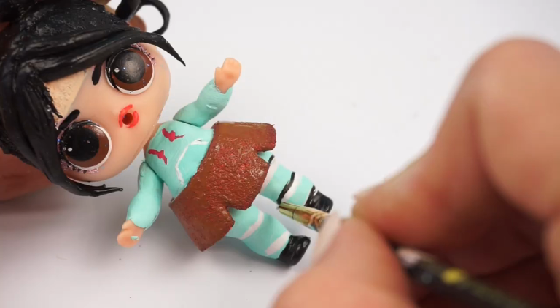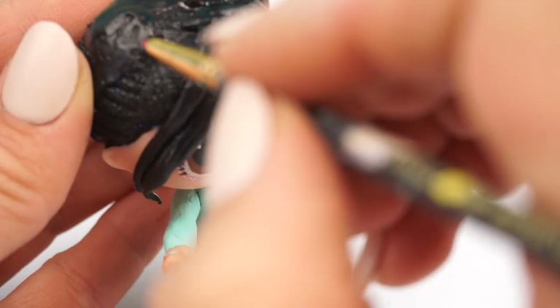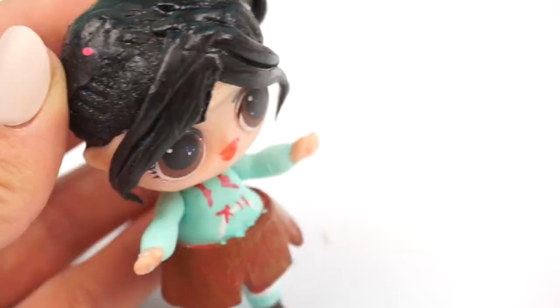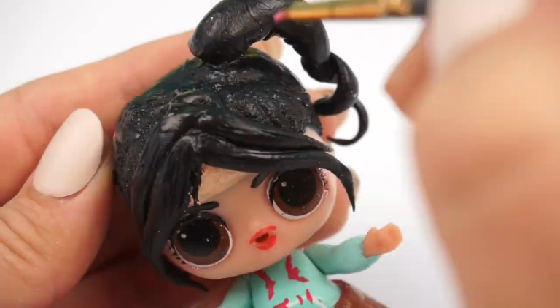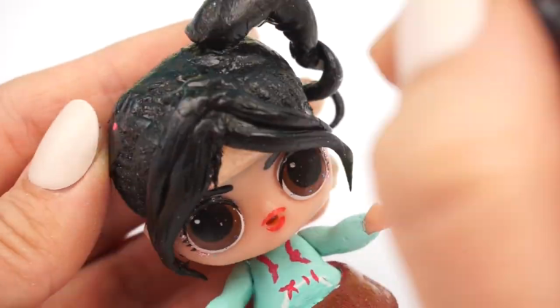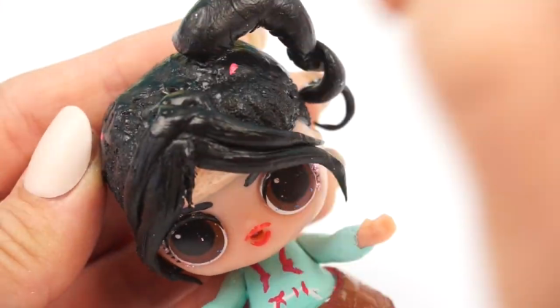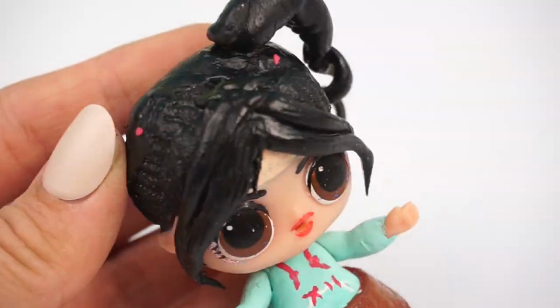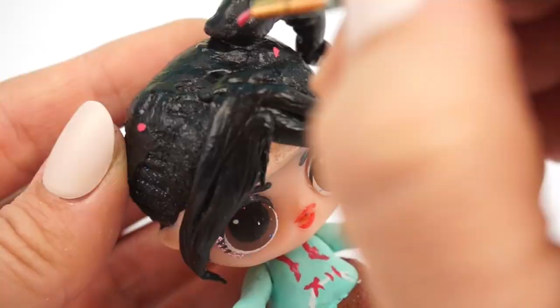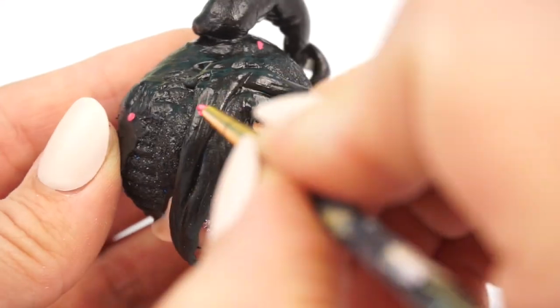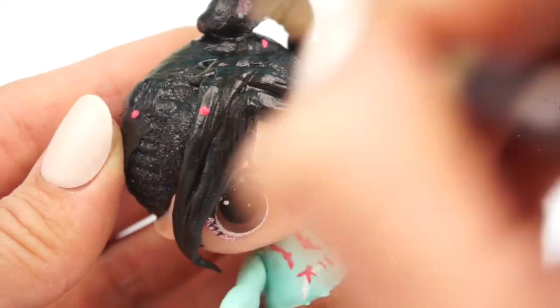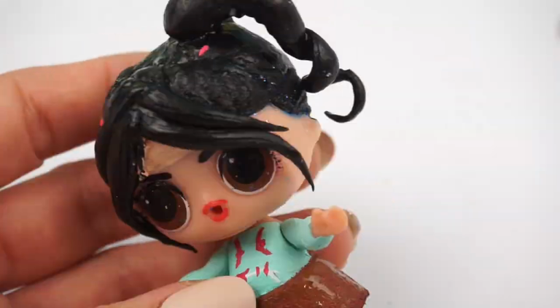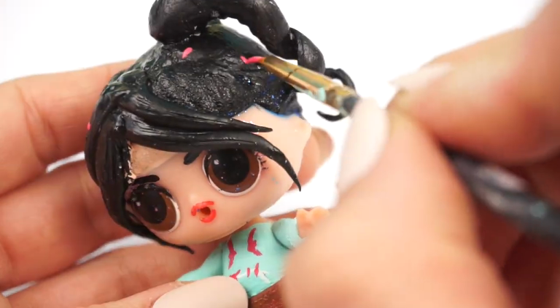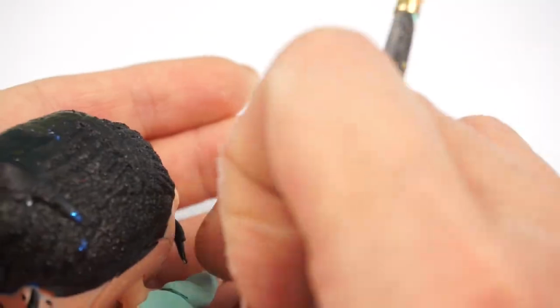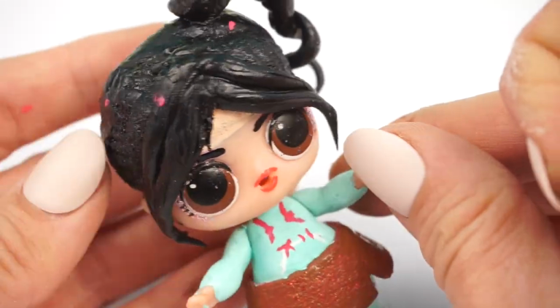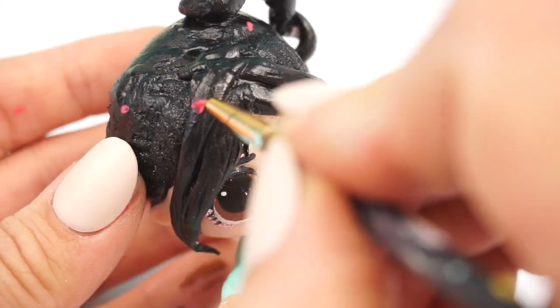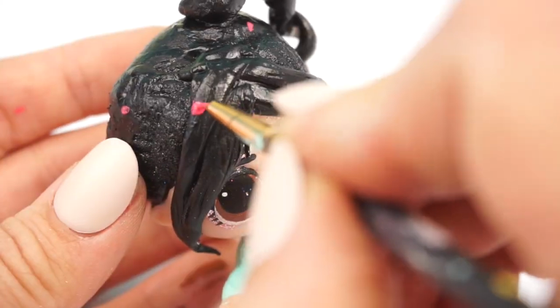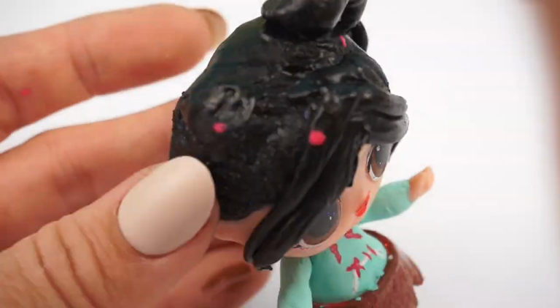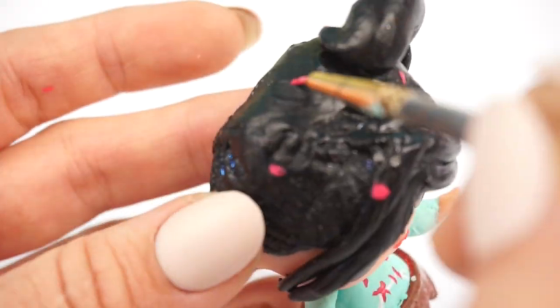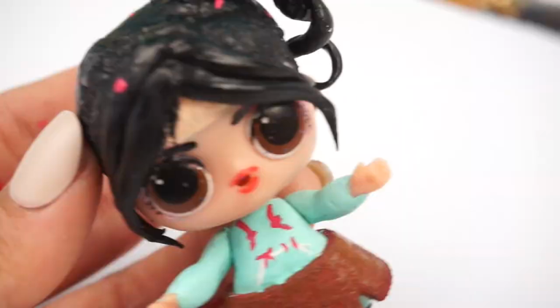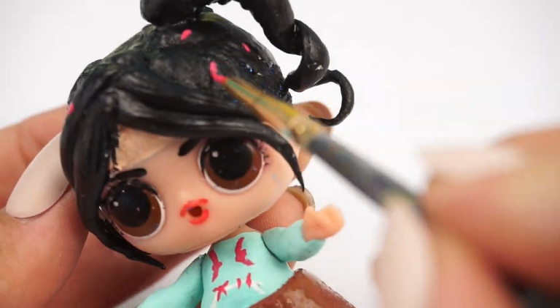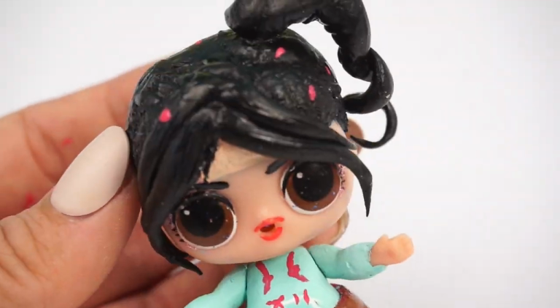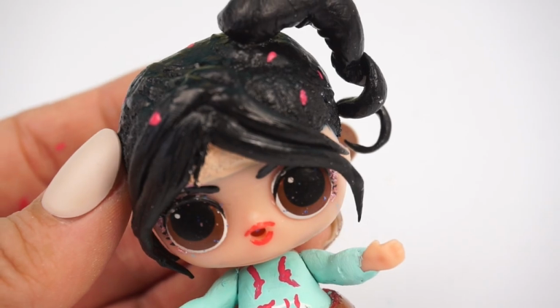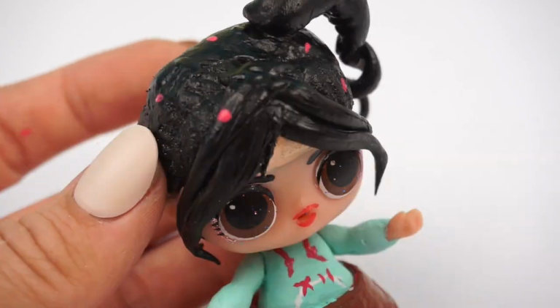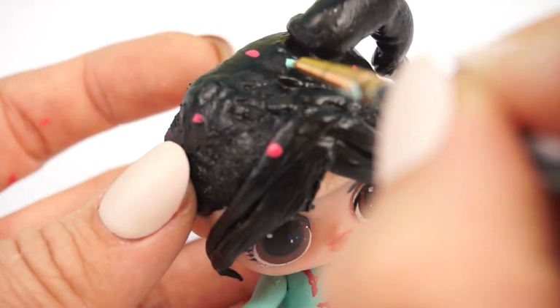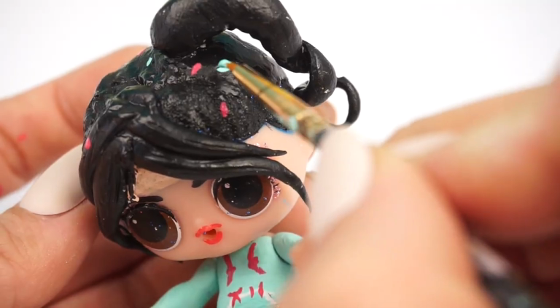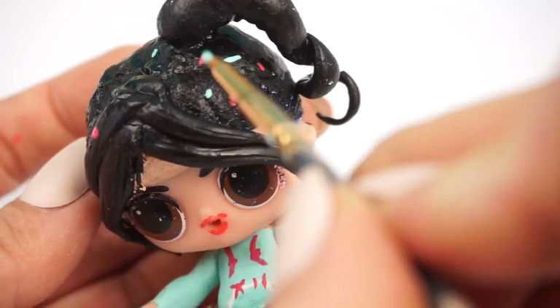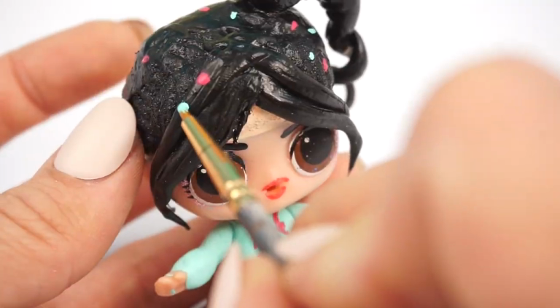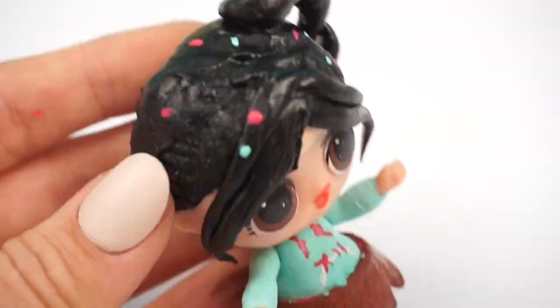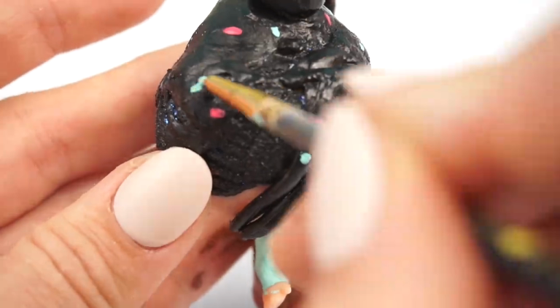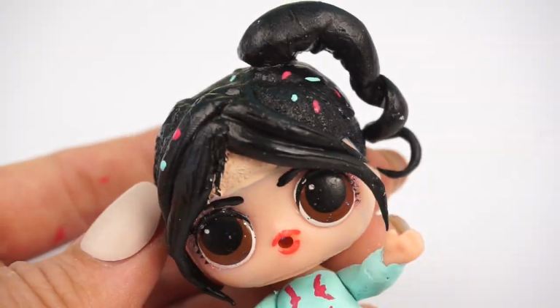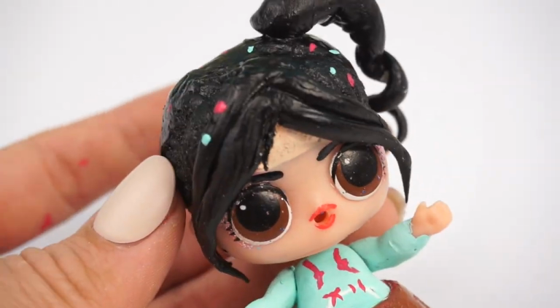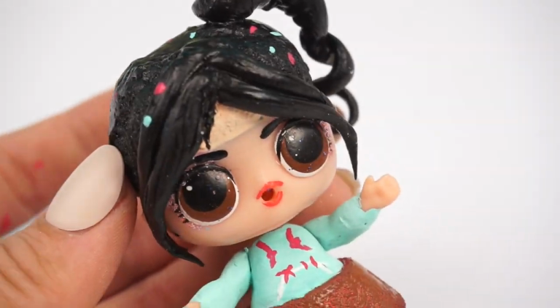Now we're going to paint on some colorful candy sprinkles in Vanellope's hair. This is my favorite part about her look.